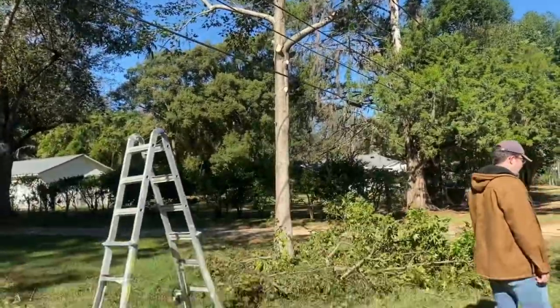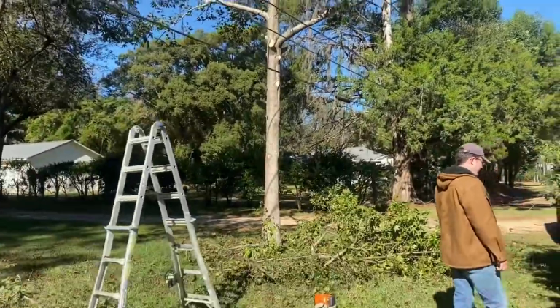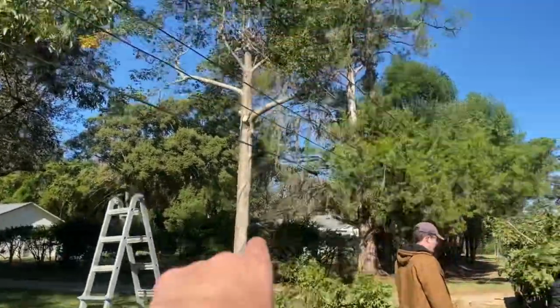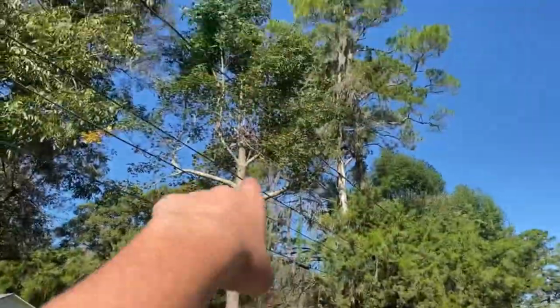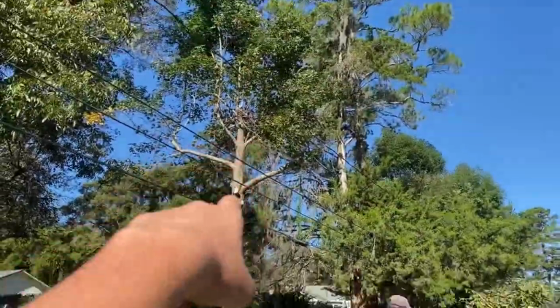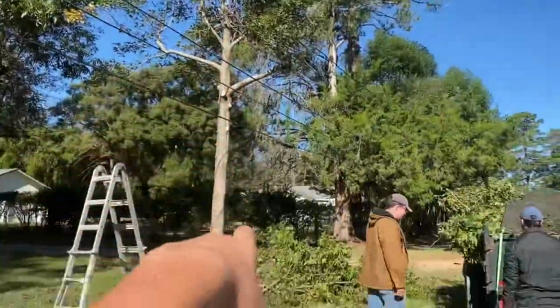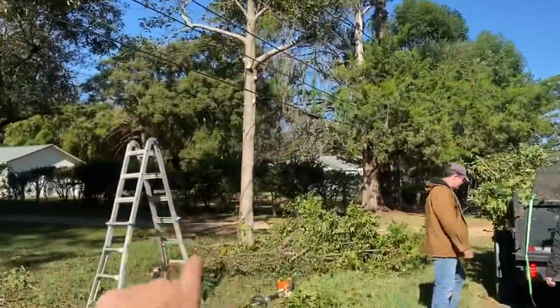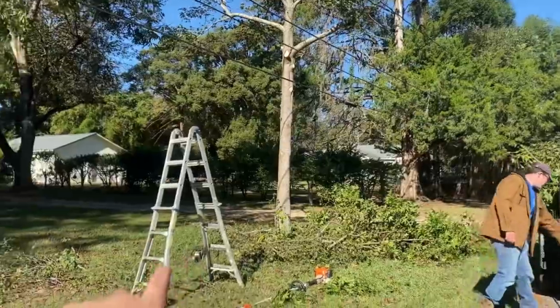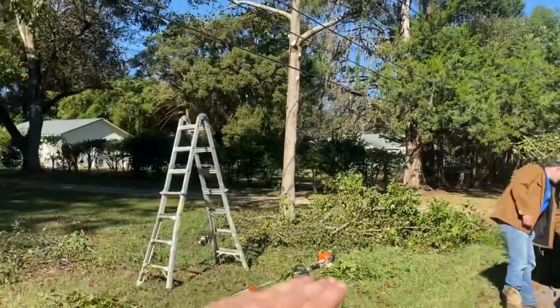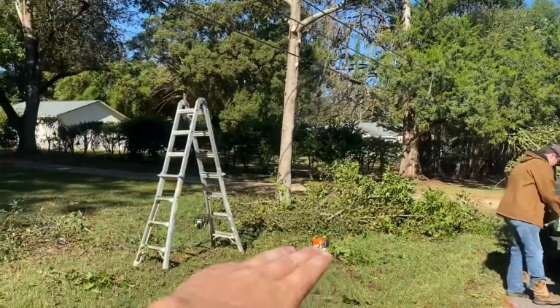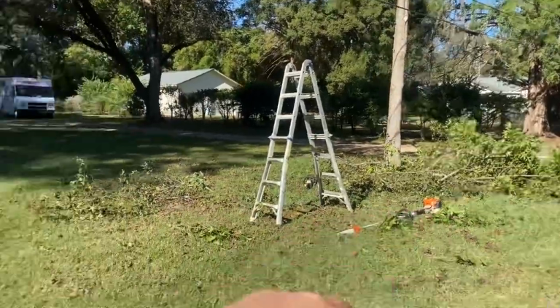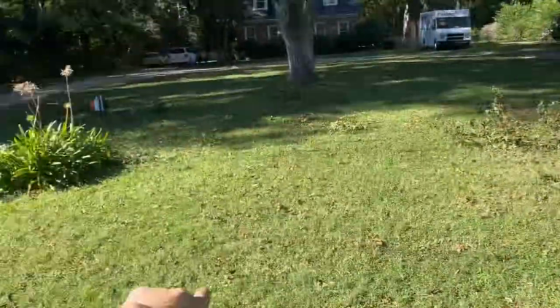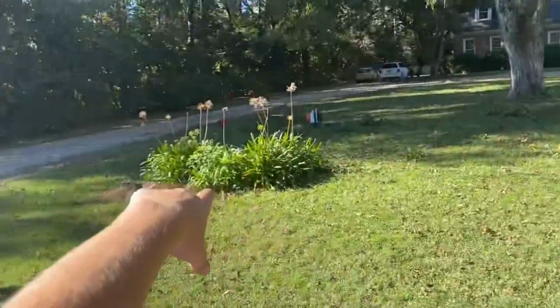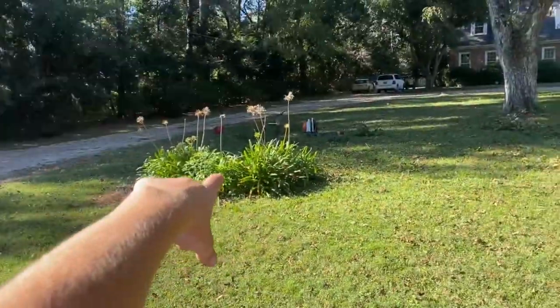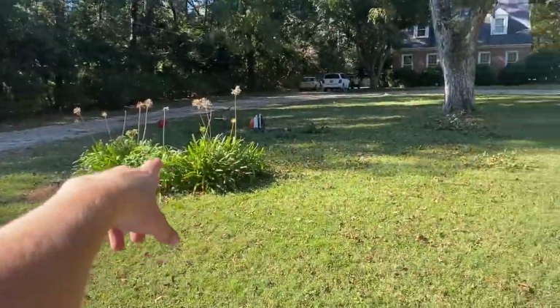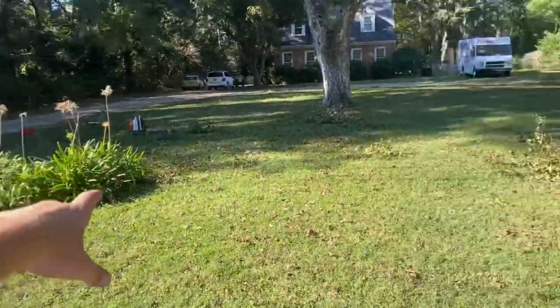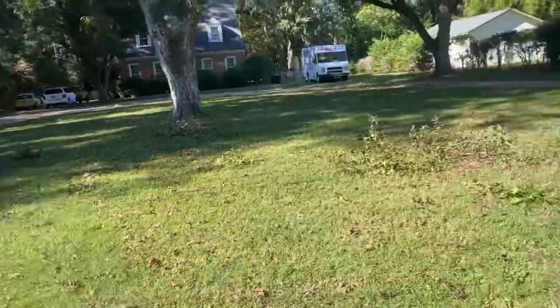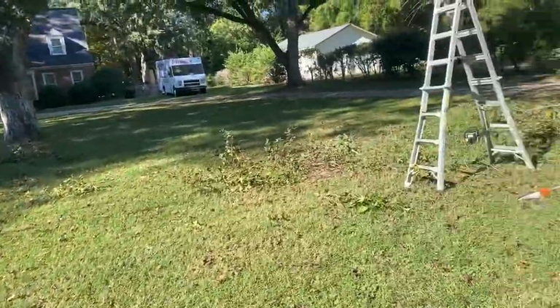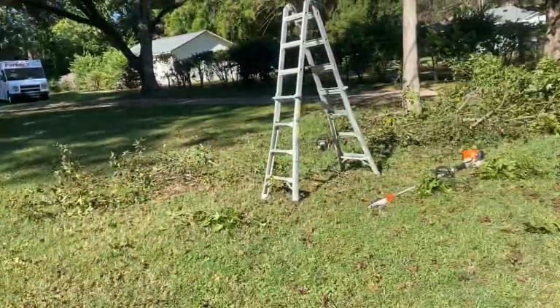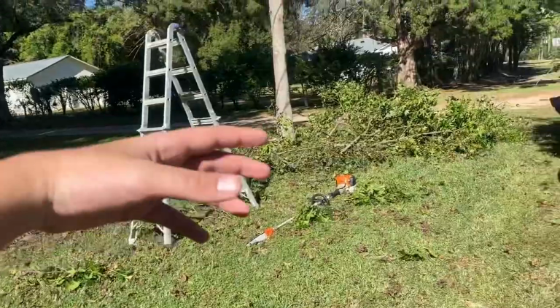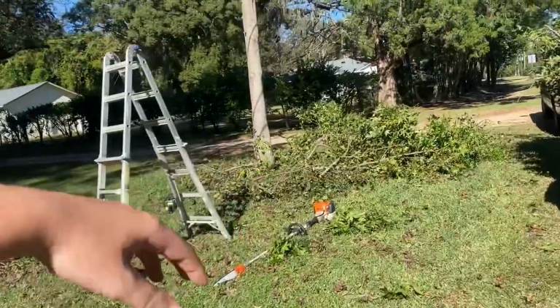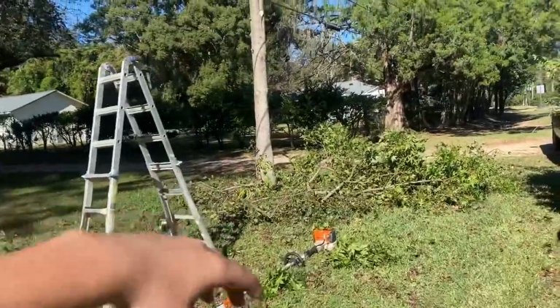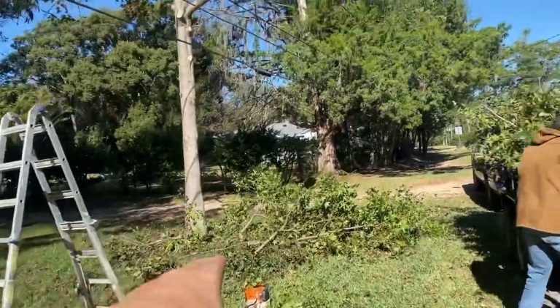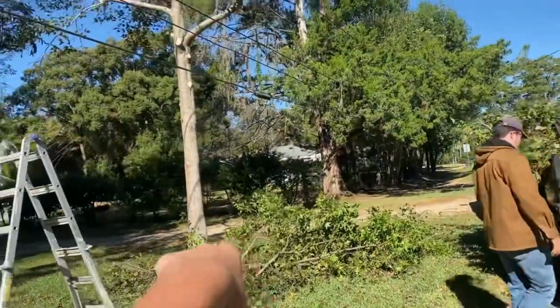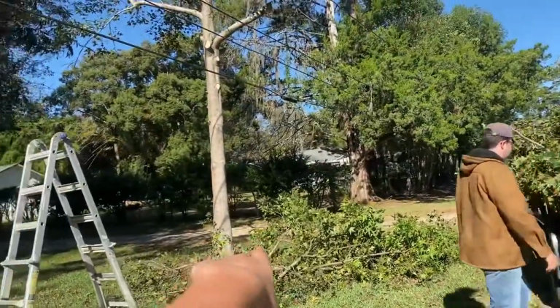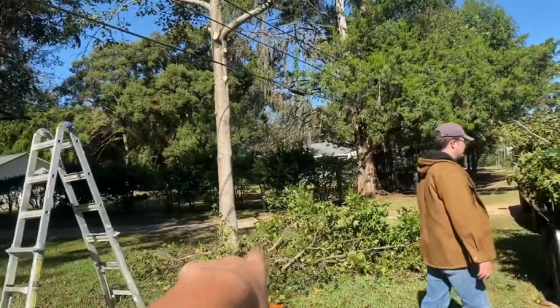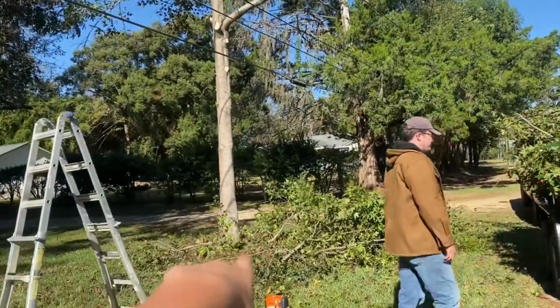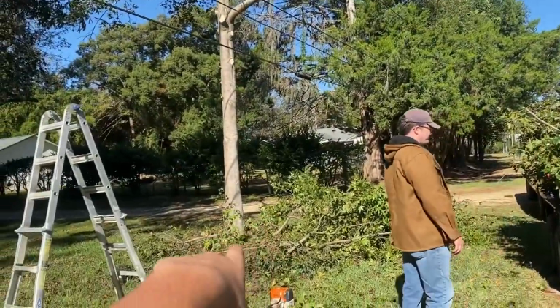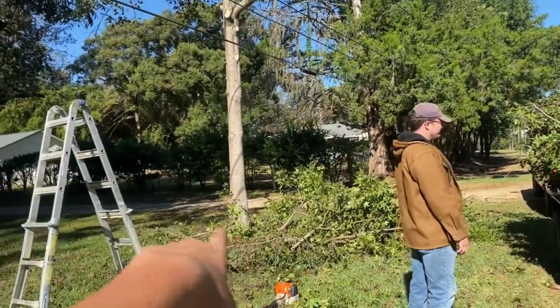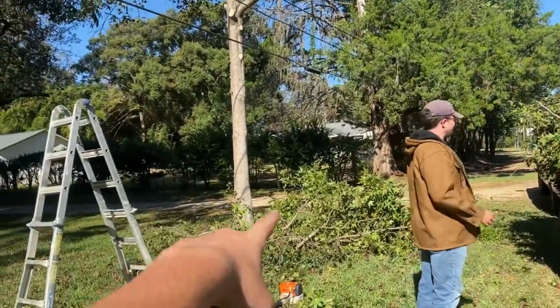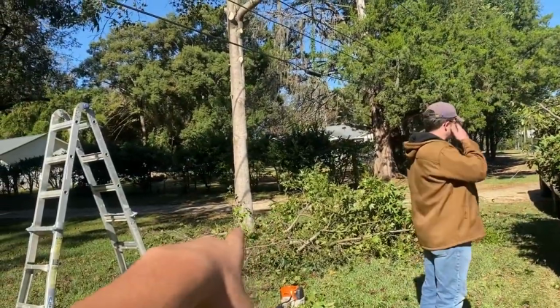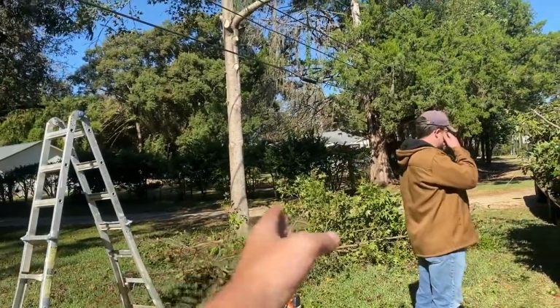We've got the bottom half of the limbs cut off here, and then we've got a pile that needs cleaned up there. We've already taken out this tree. We'll have to come through with the brush. We're all done with this section, but we're going to grab some wedges from Lowe's to wedge at the bottom of that remaining tree.